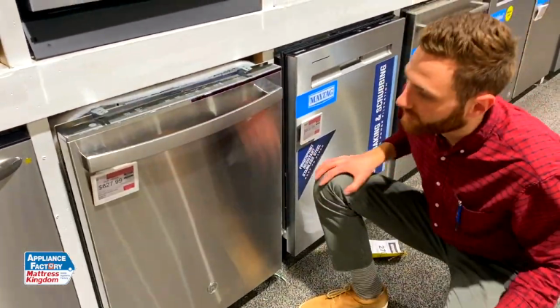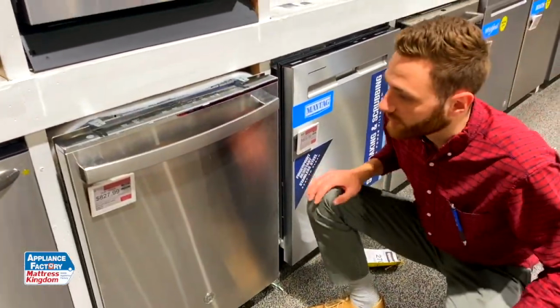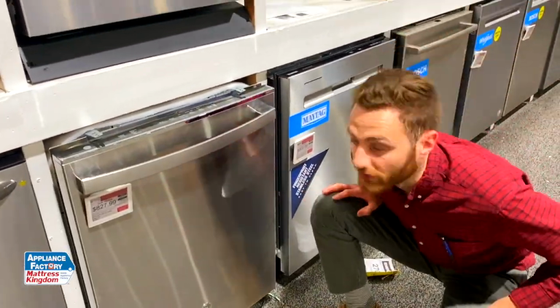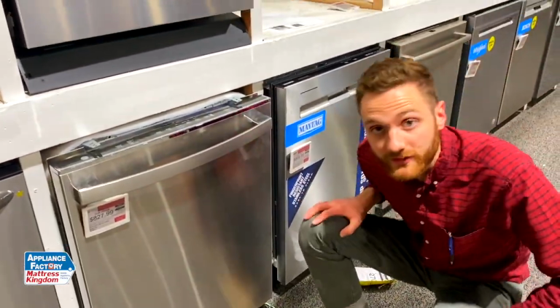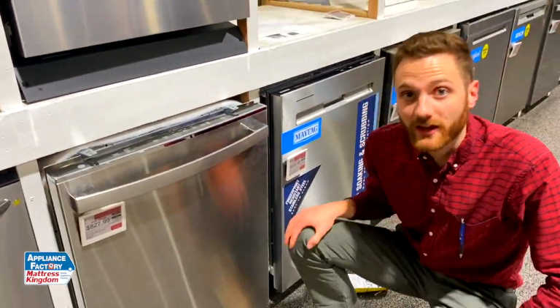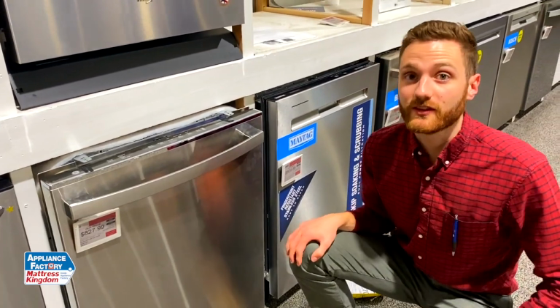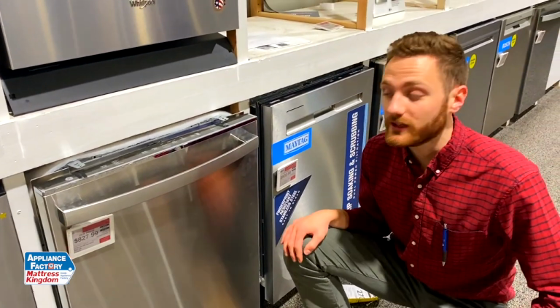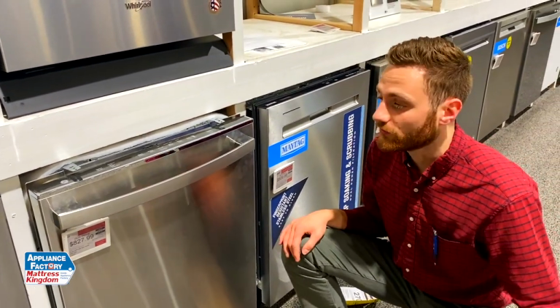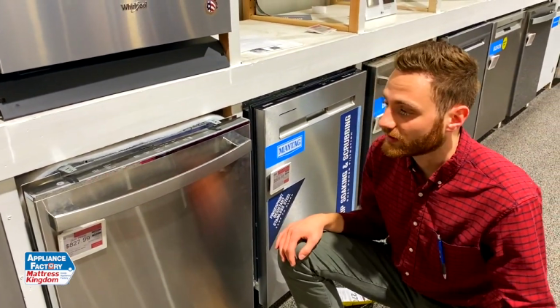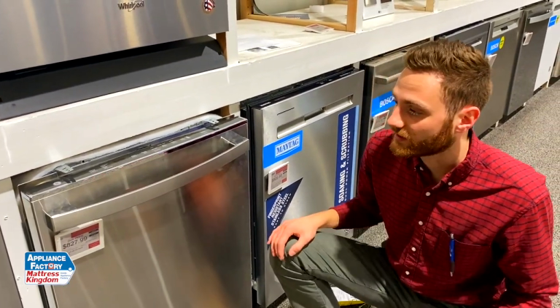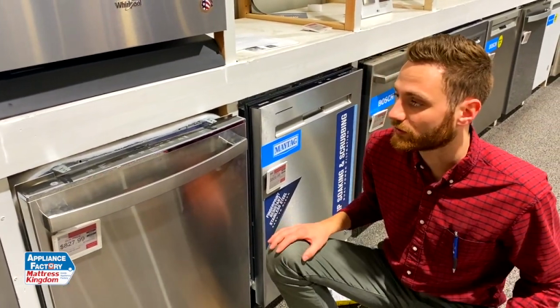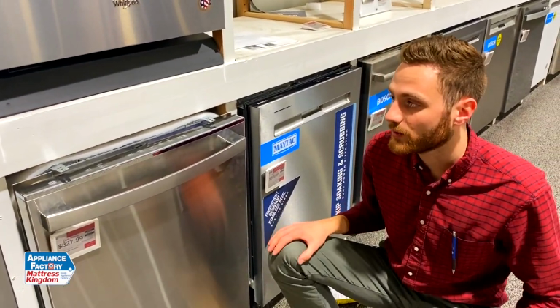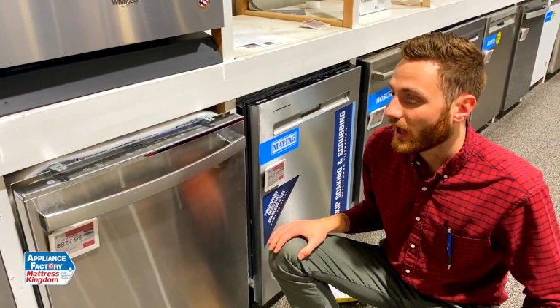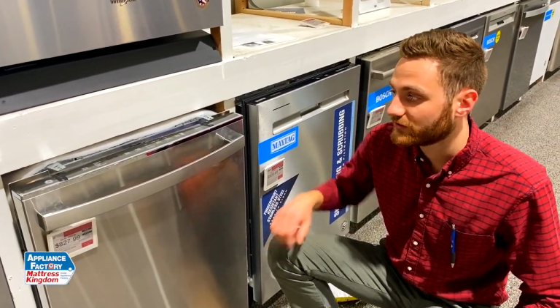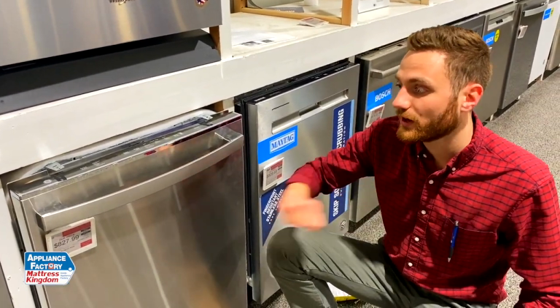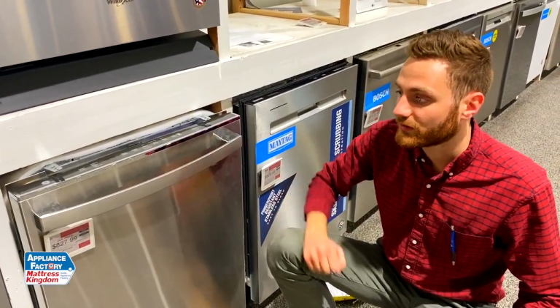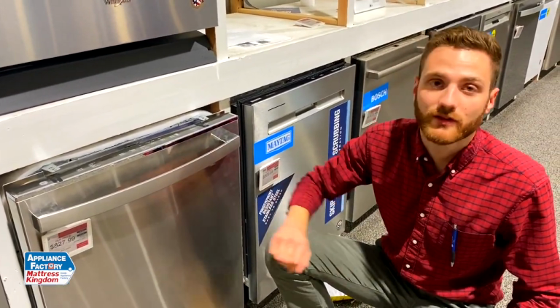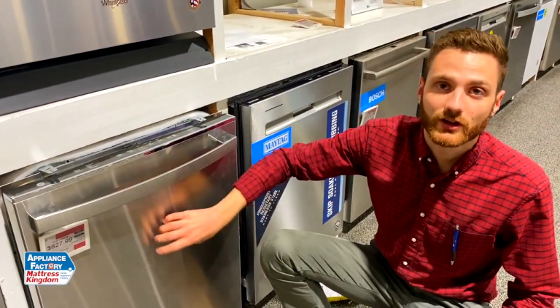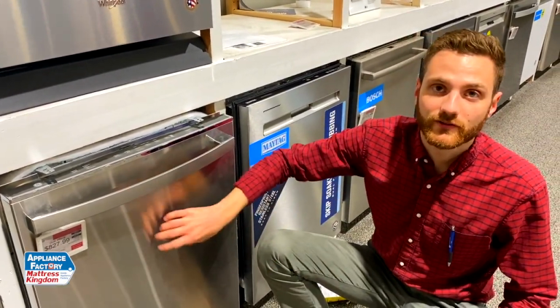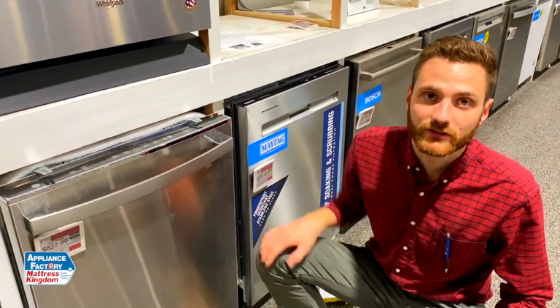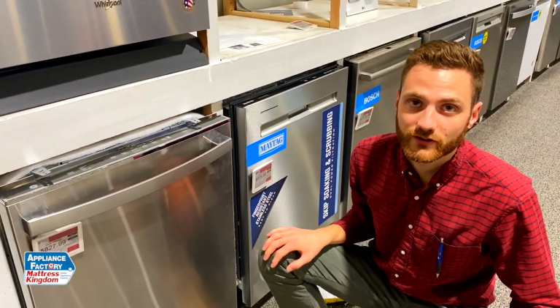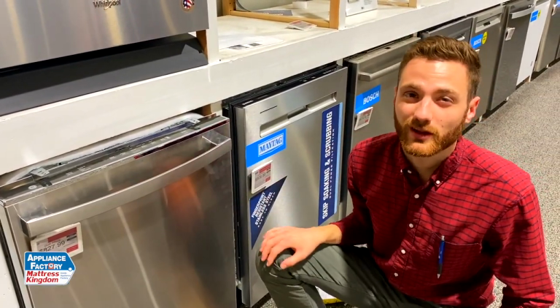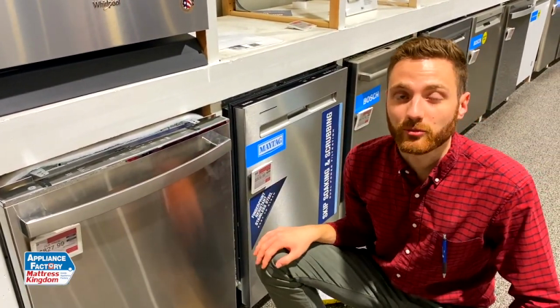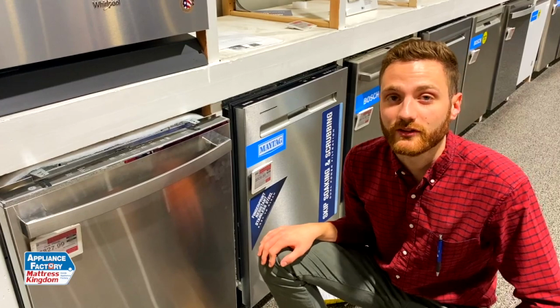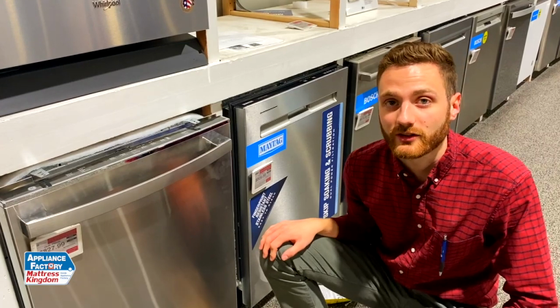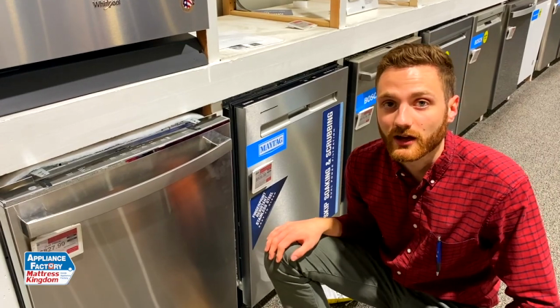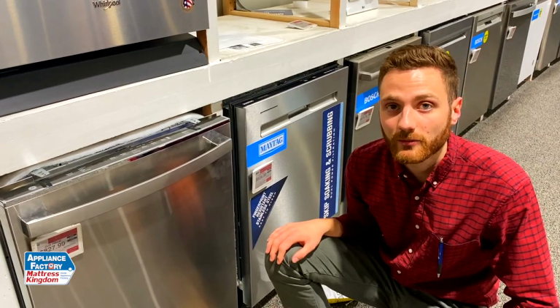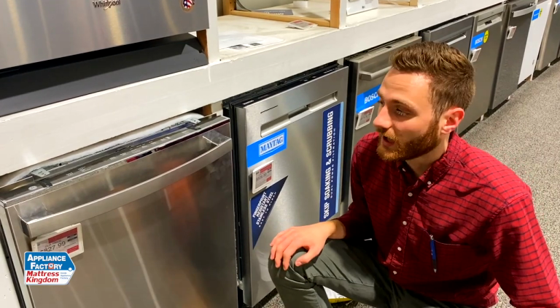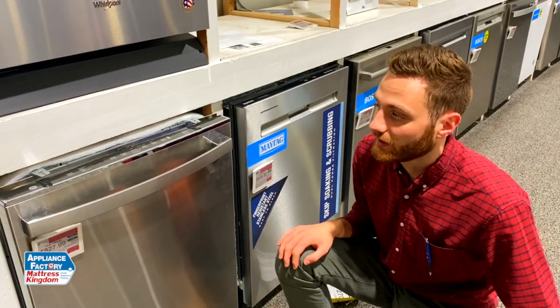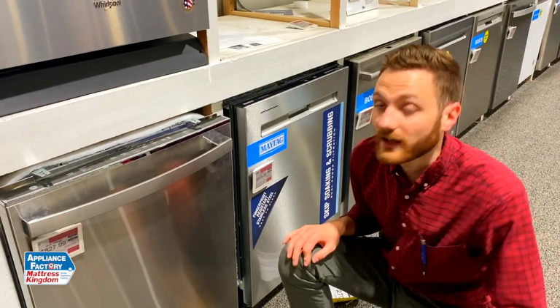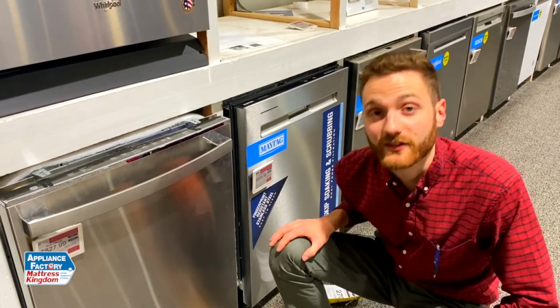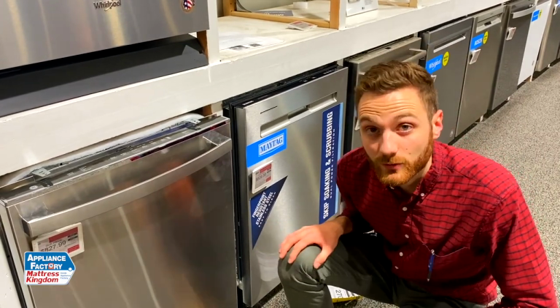That's all I have on this for this week. Don't forget to like and subscribe, and check out our website — we have a lot of great features on this as well. That's appliancefactory.com. Thanks for watching.